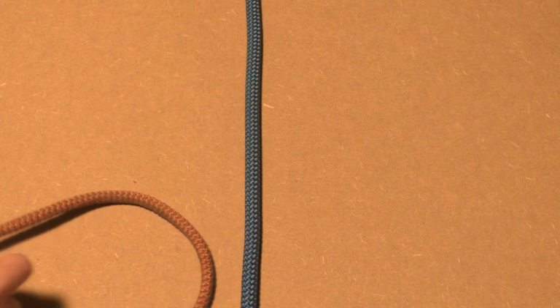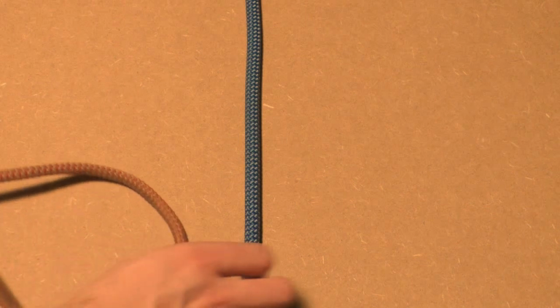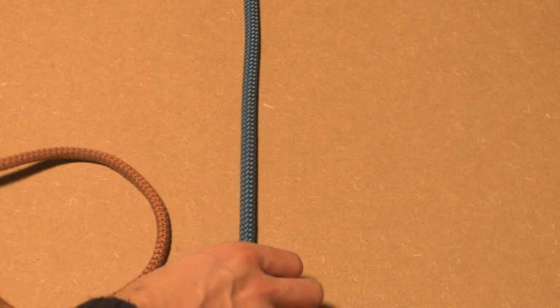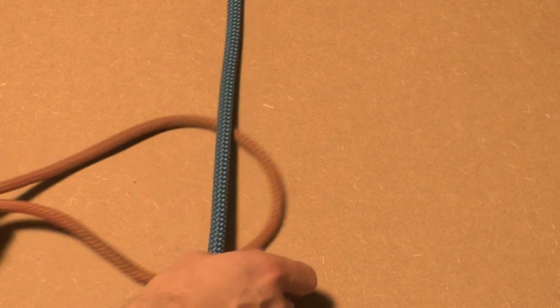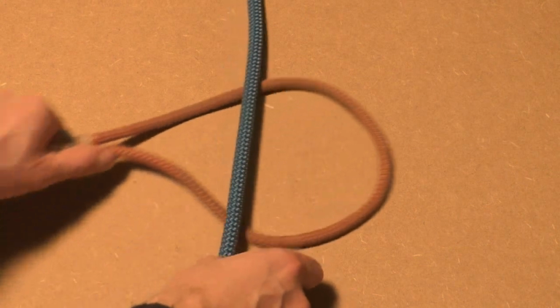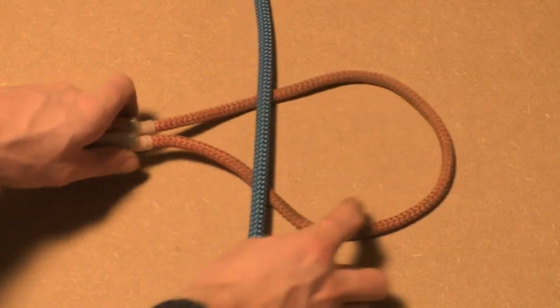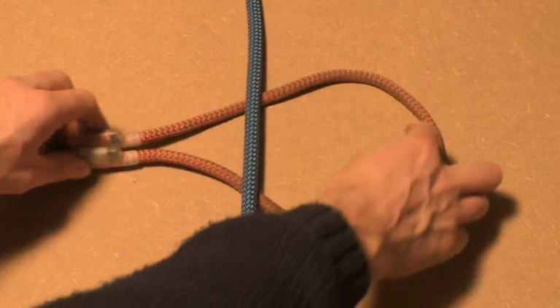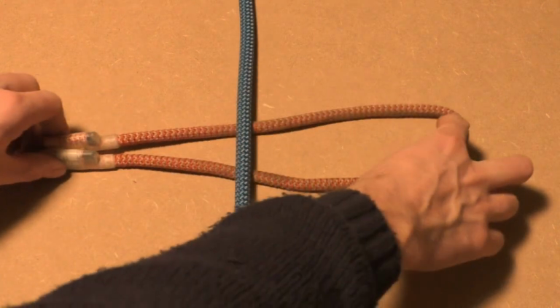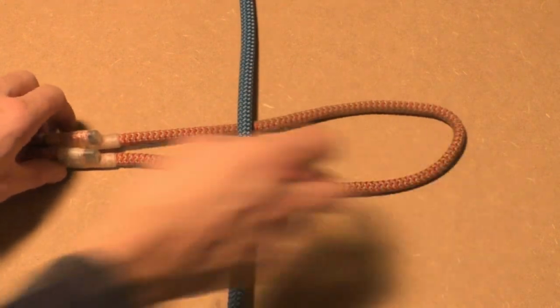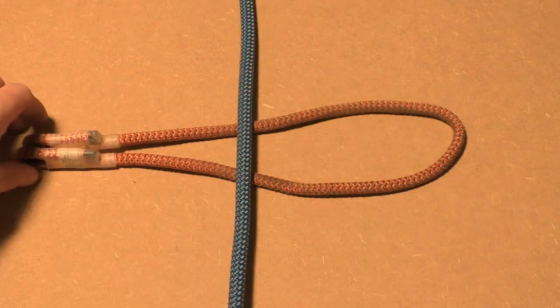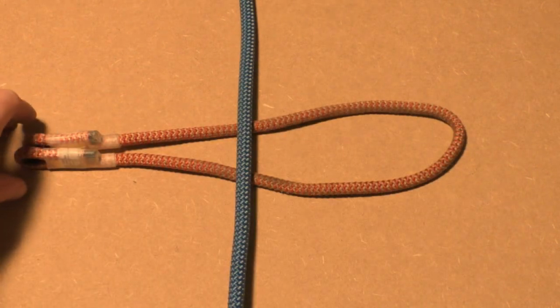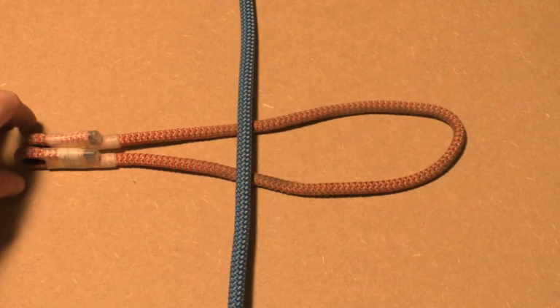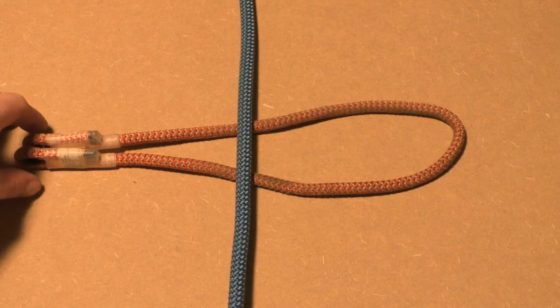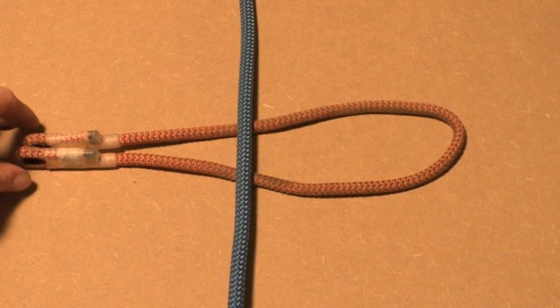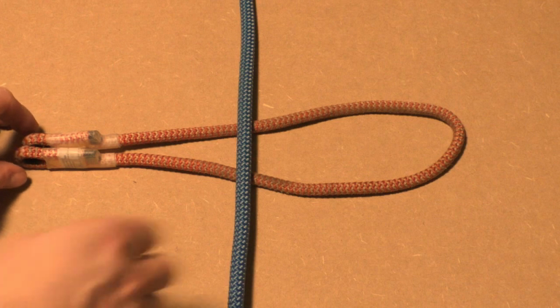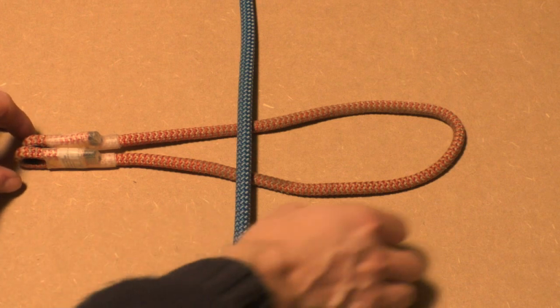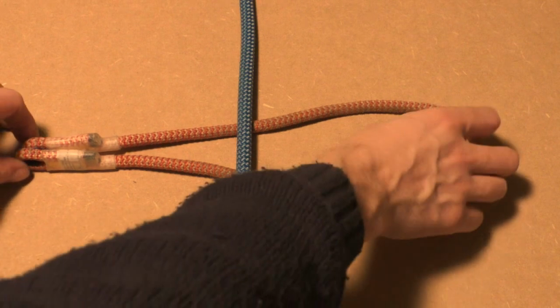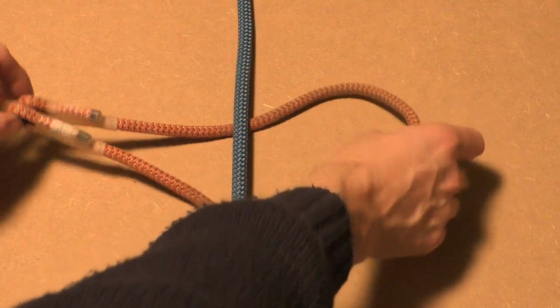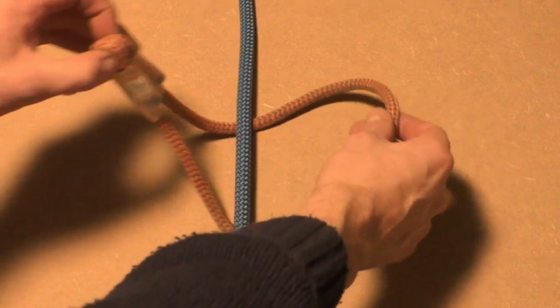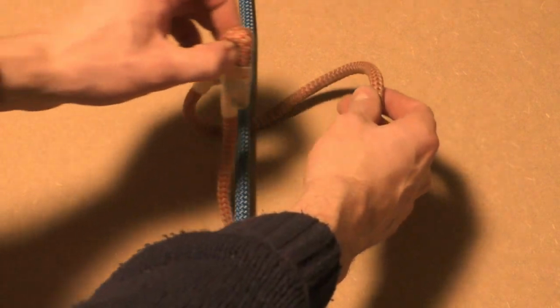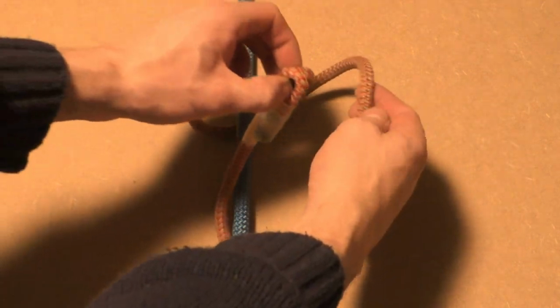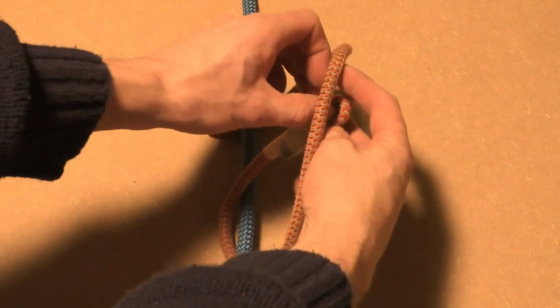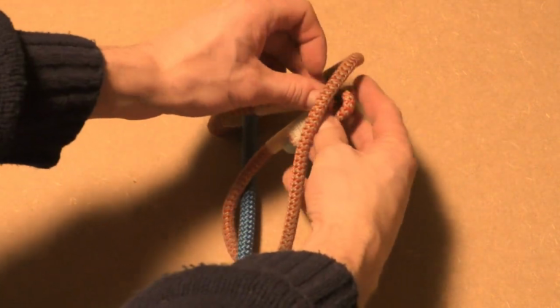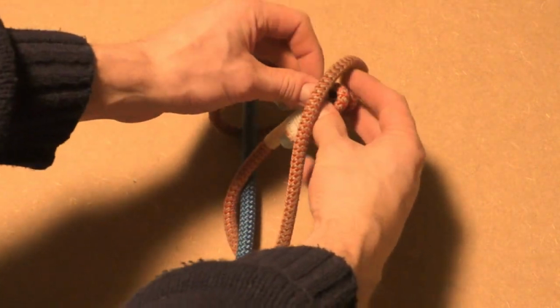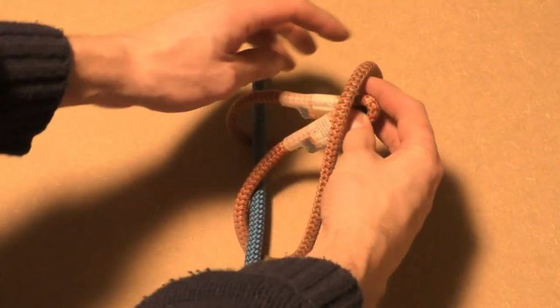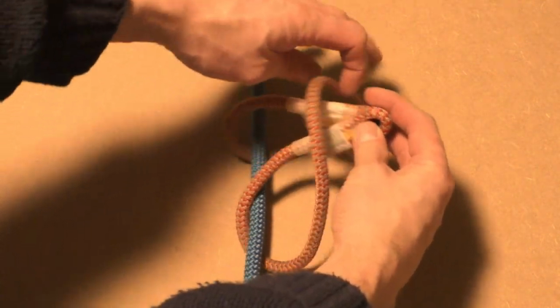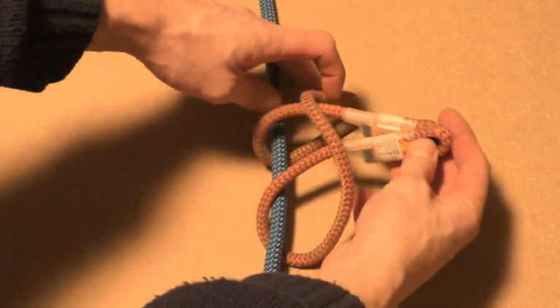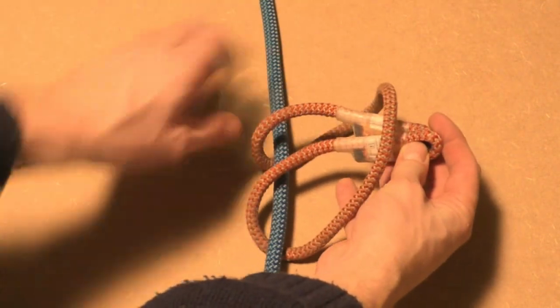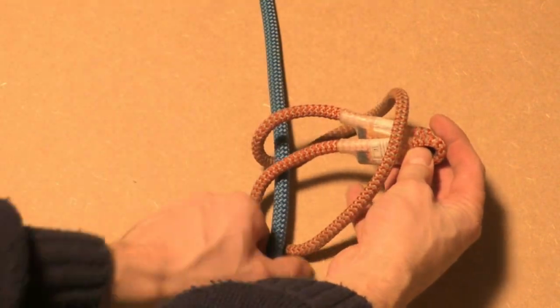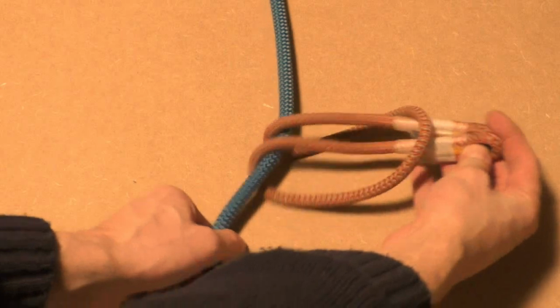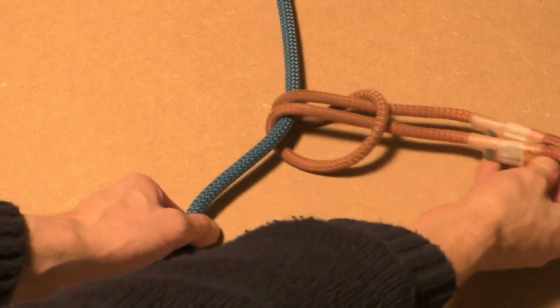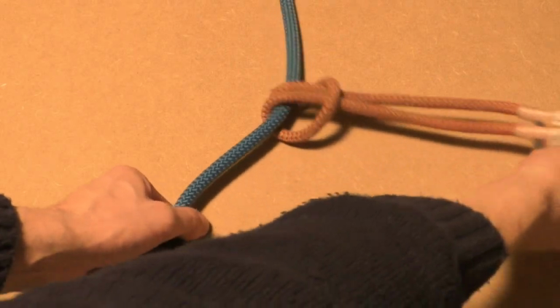Lay your Prusik cord underneath the climbing line. Make sure the ends of the cord are equal in length. Grab the ends and feed them through the bend. Keep the ends of the Prusik cord aligned.